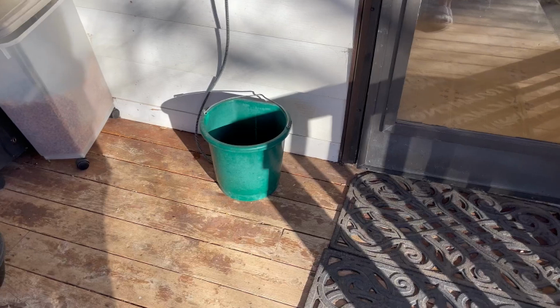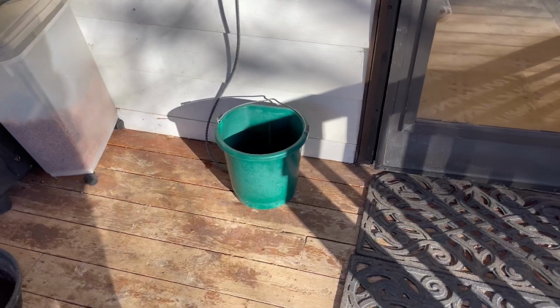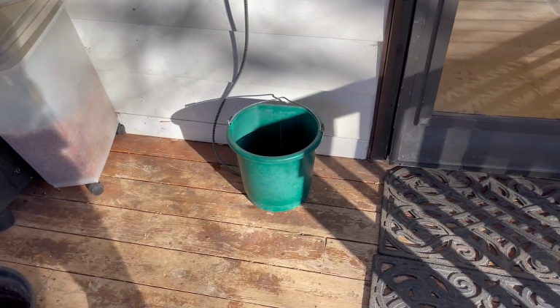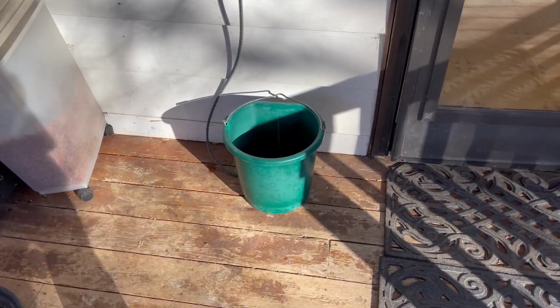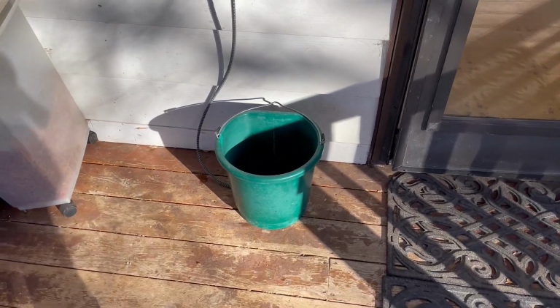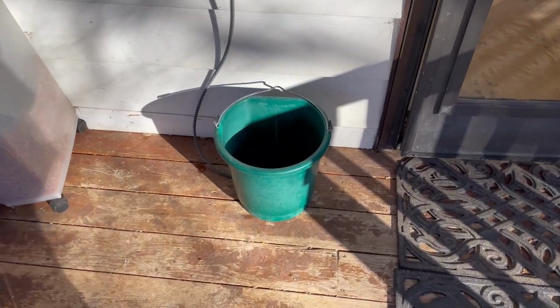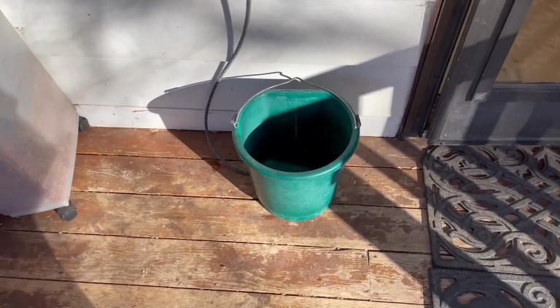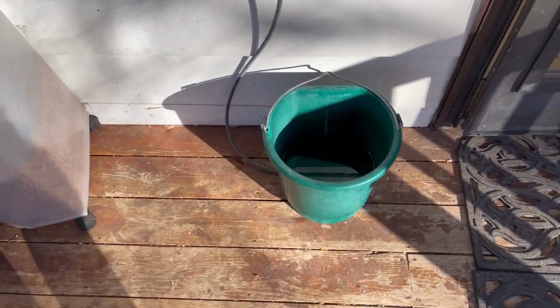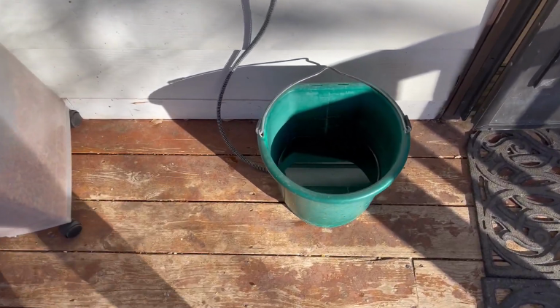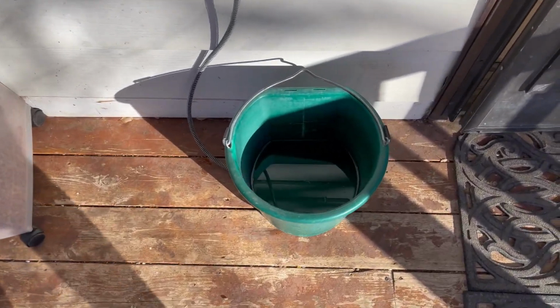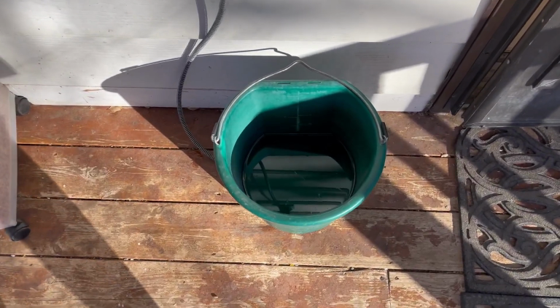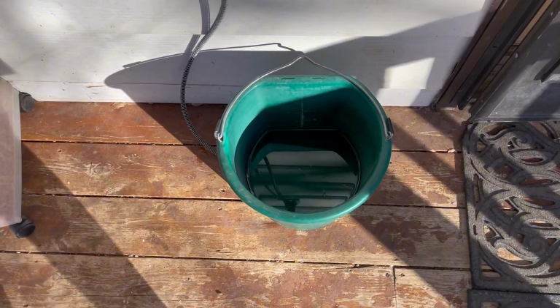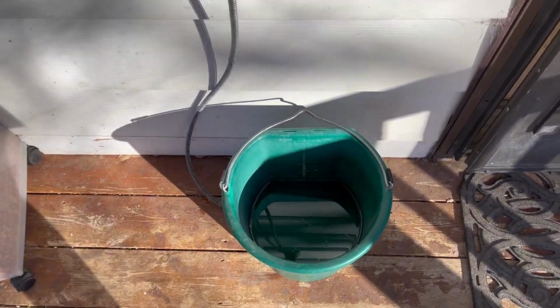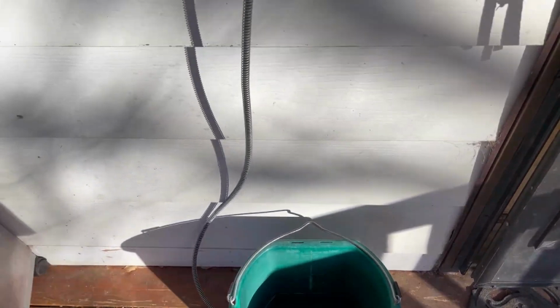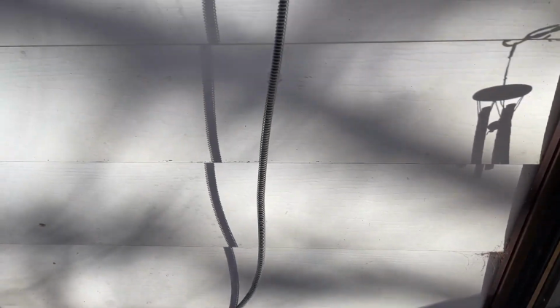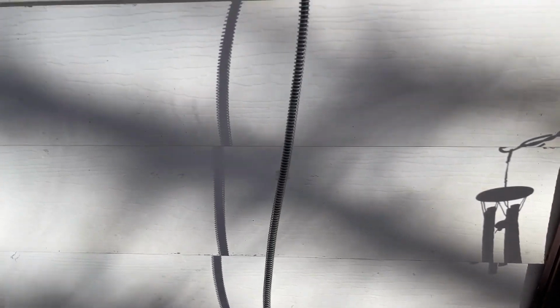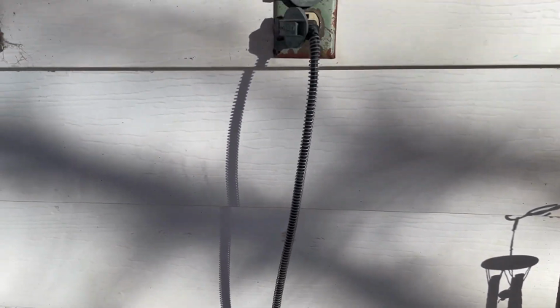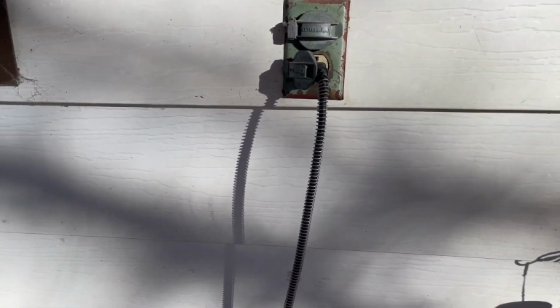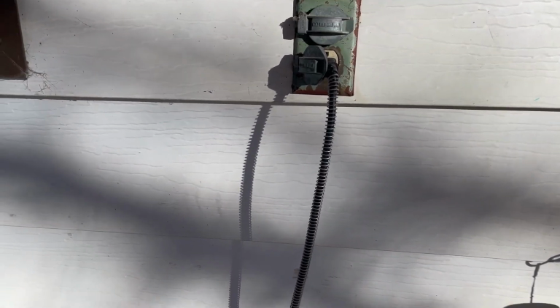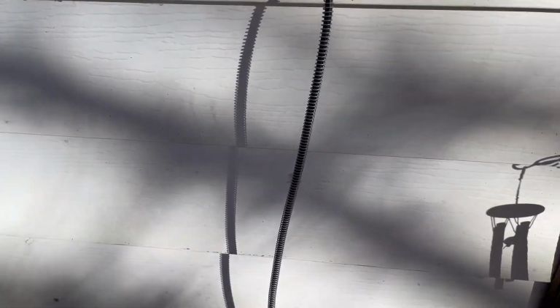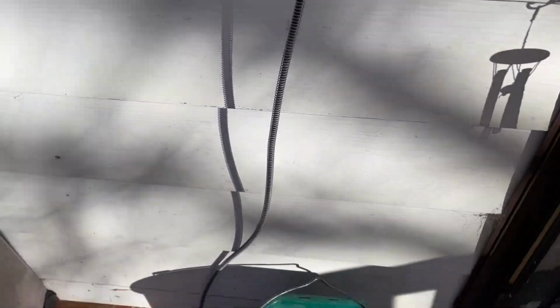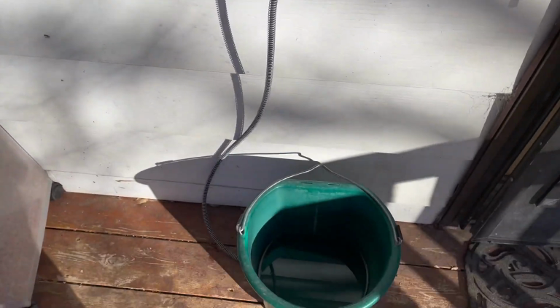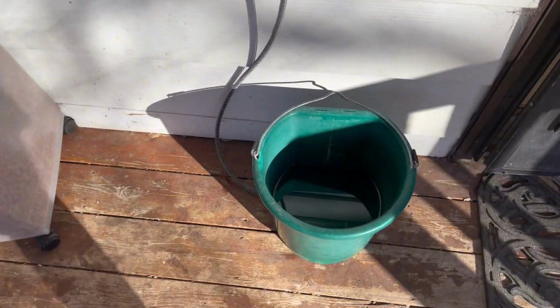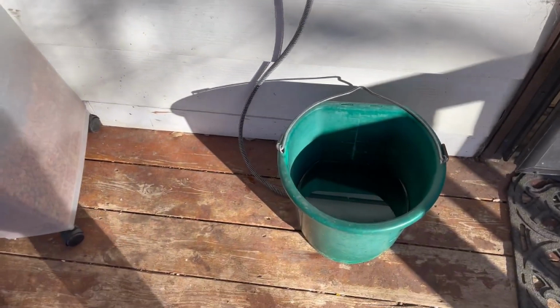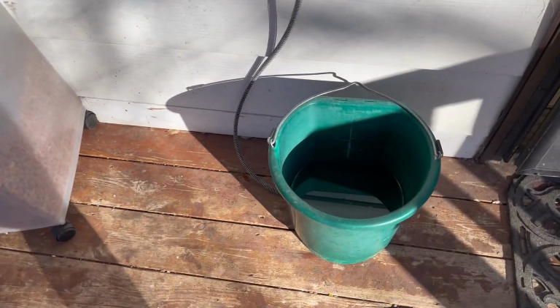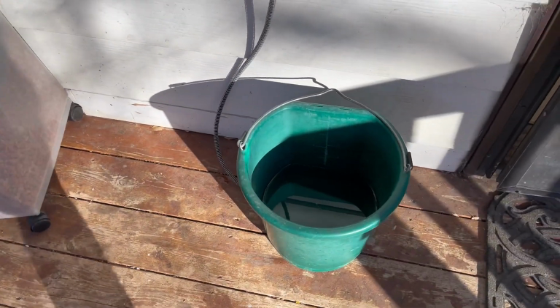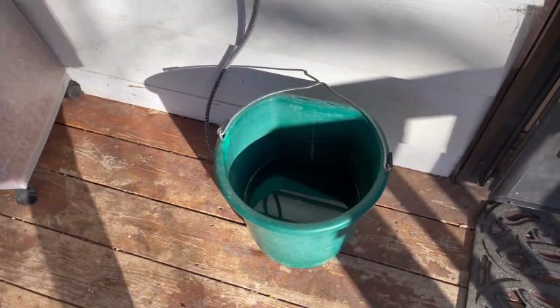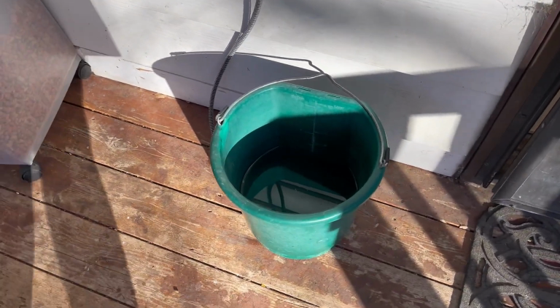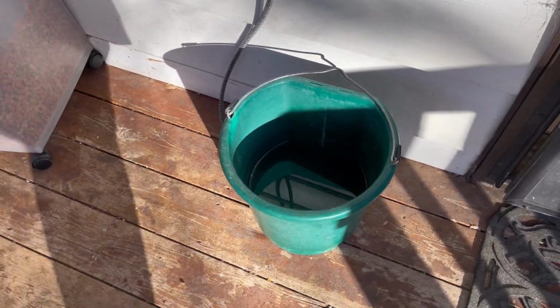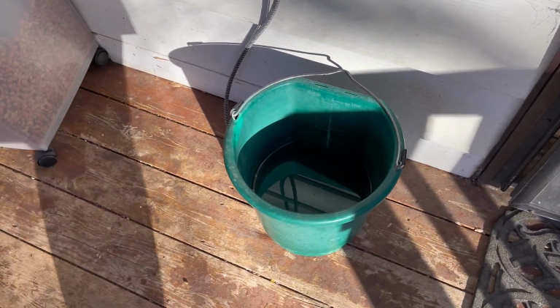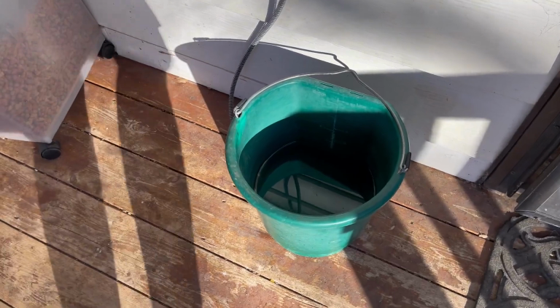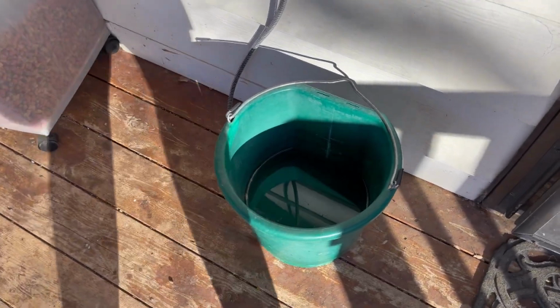Hi guys, my name is Emily and I wanted to hop on super quick to give my honest and unbiased review on this Farm Innovators 5-gallon 120-watt heated flatback bucket.